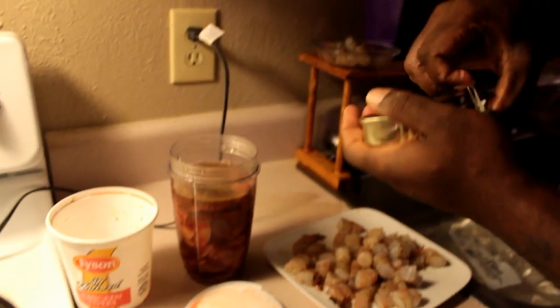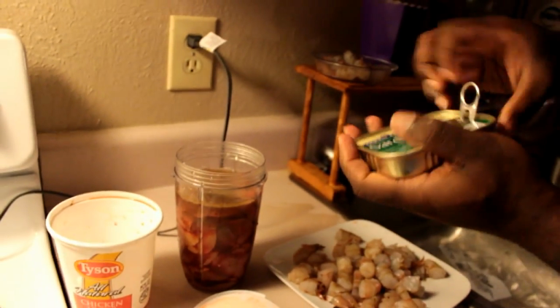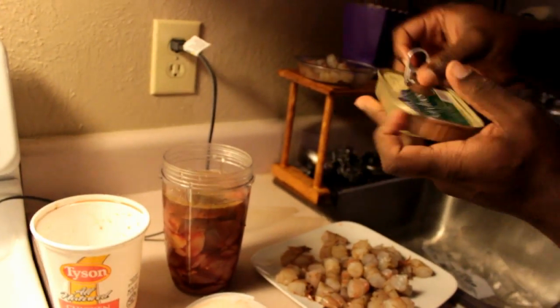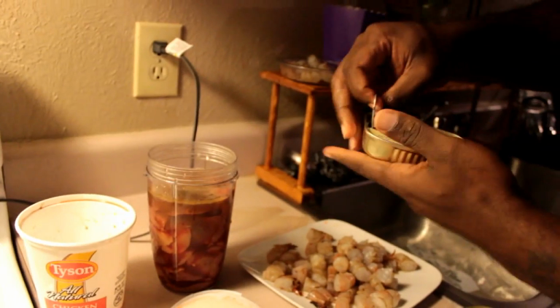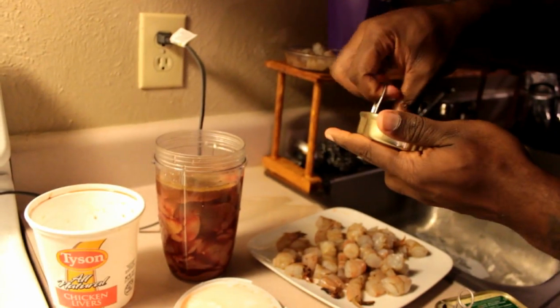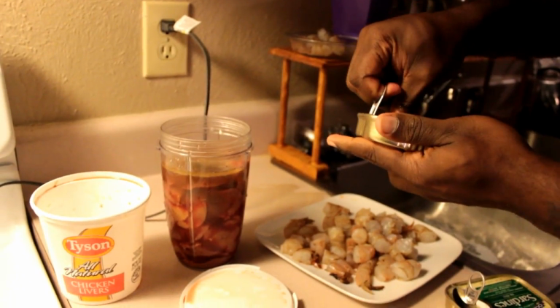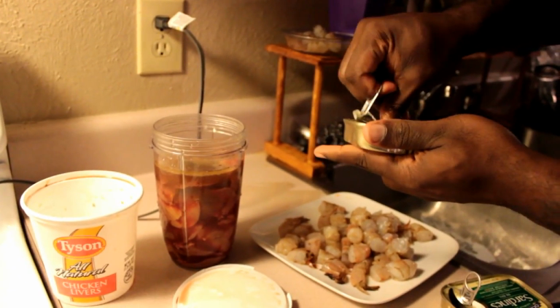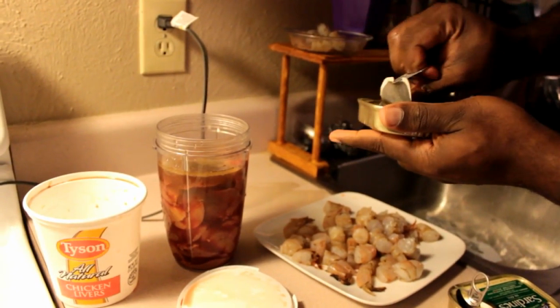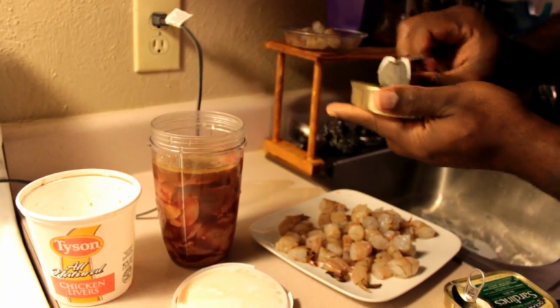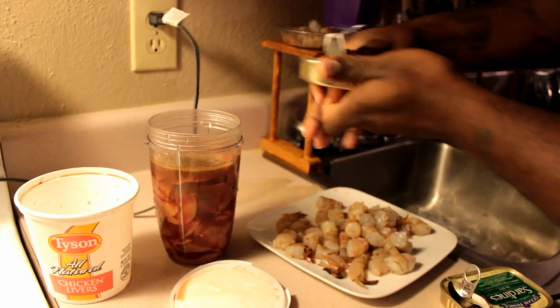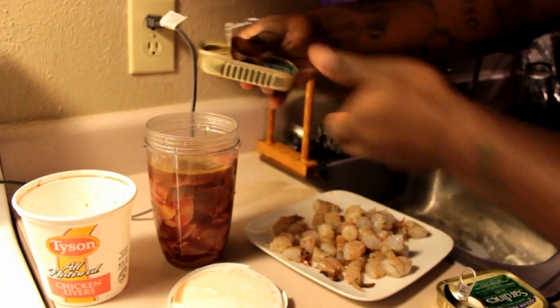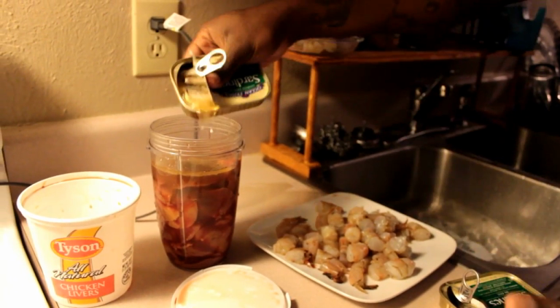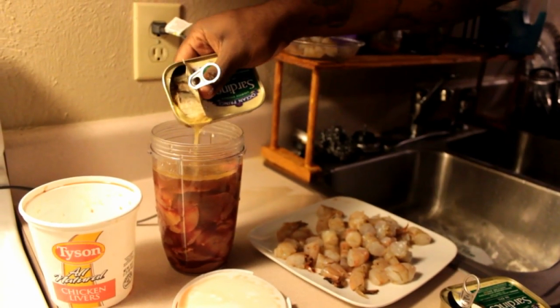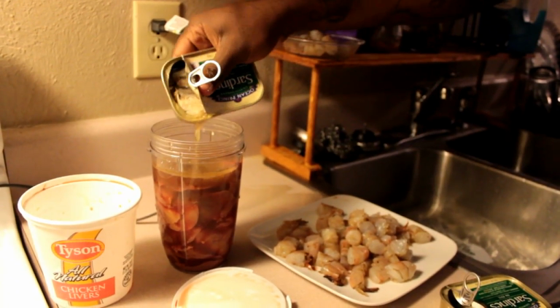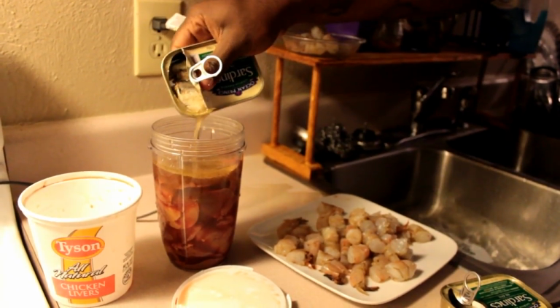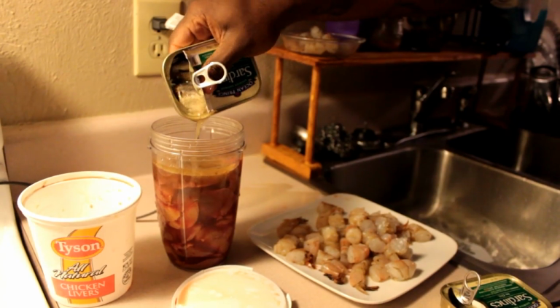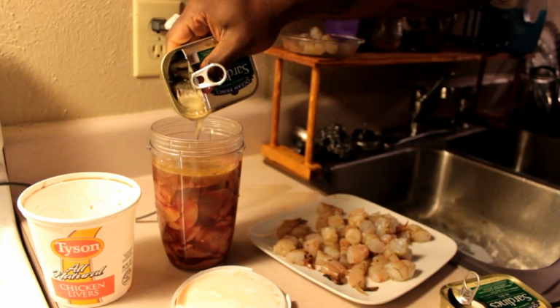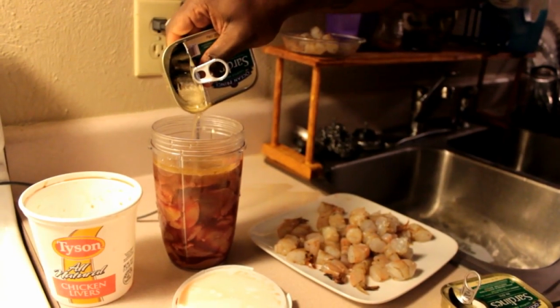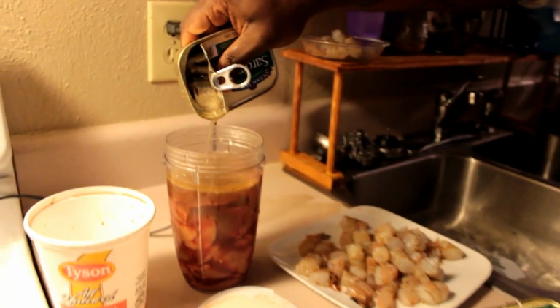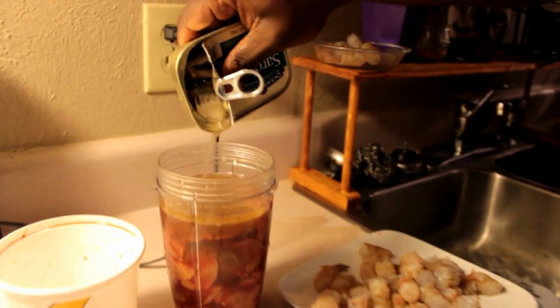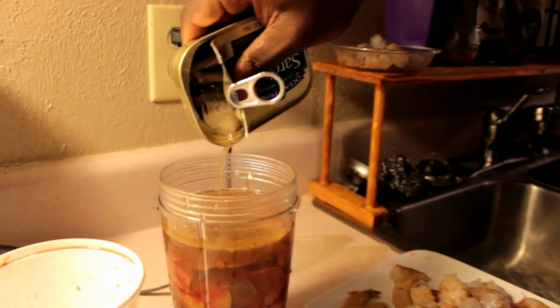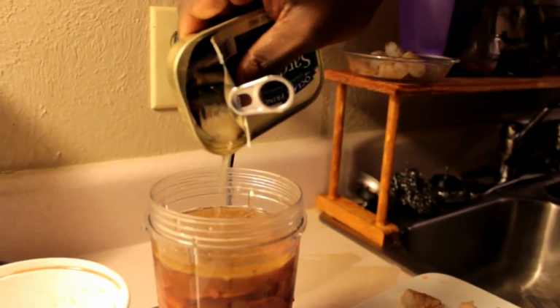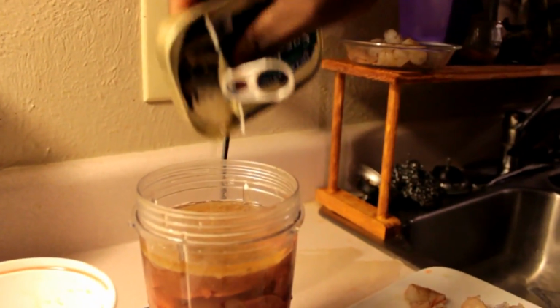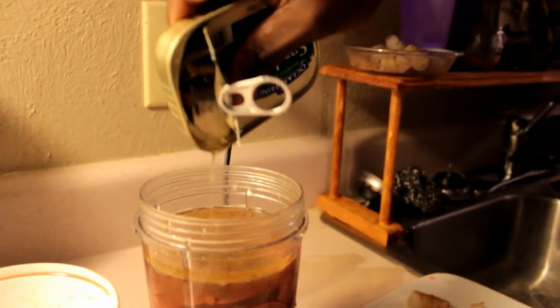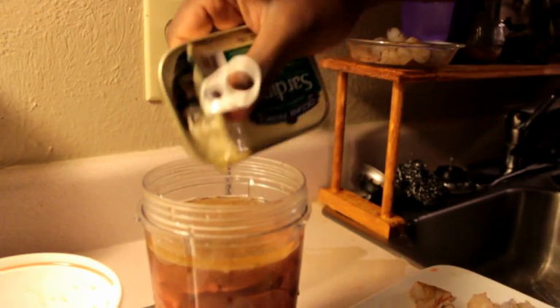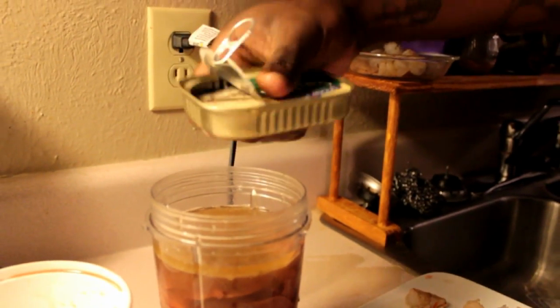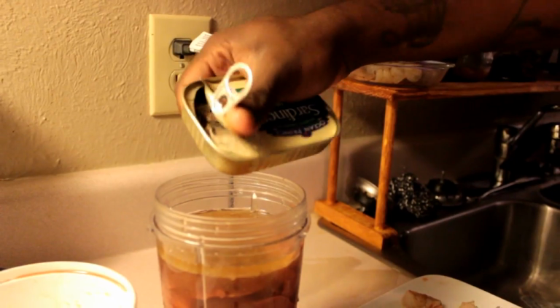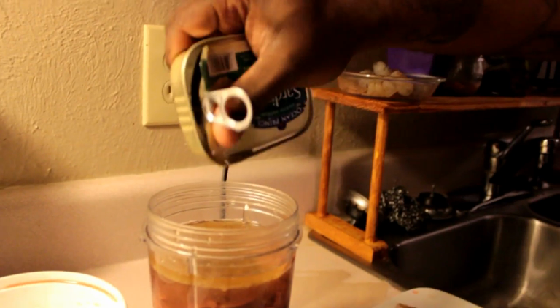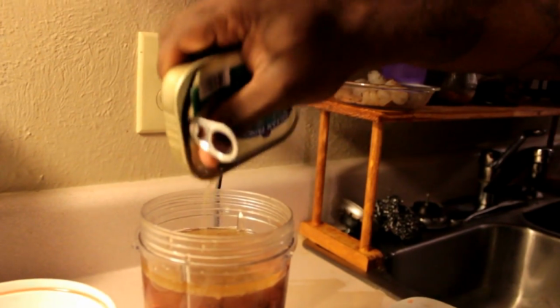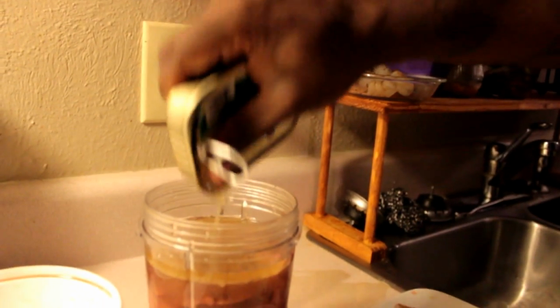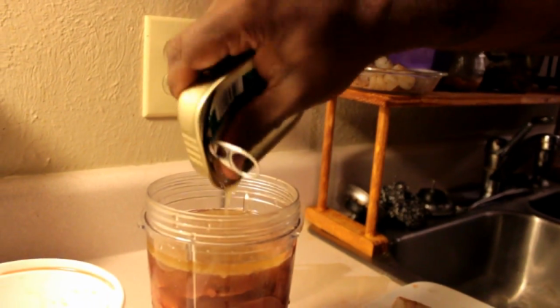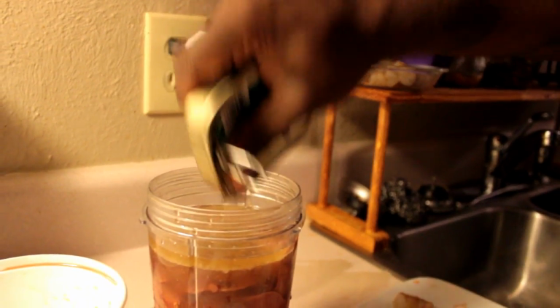You want to be careful because this stuff stinks — you don't want to get it all over the place. Squeeze that in there real good and make sure you get all of it out. Trust me, I will be eating these sardines.